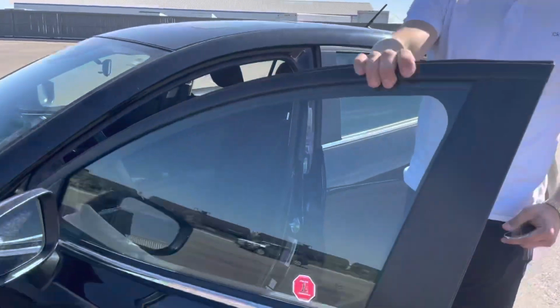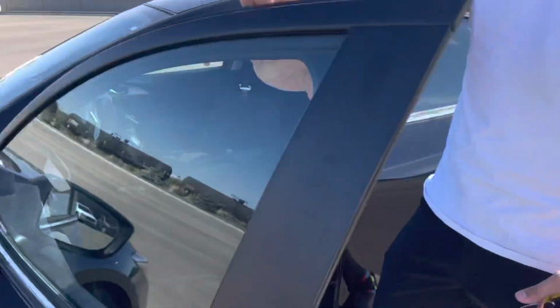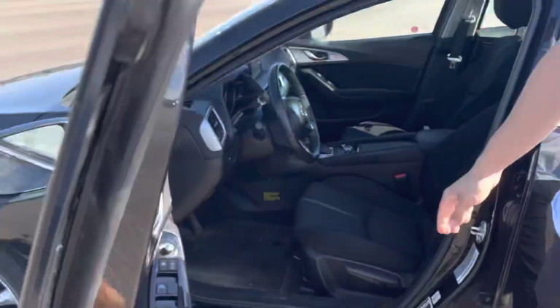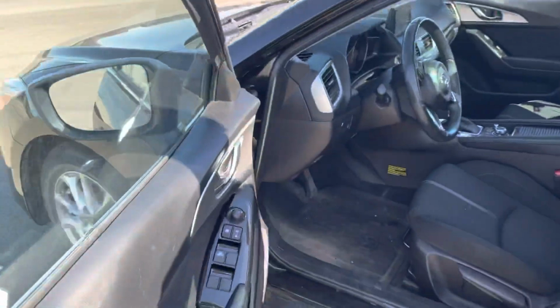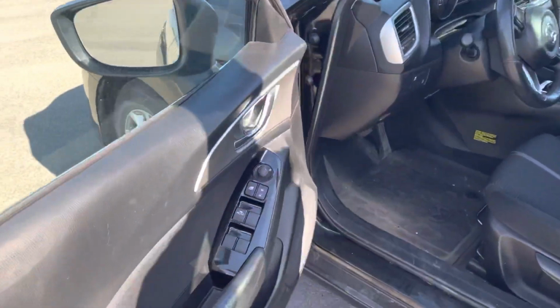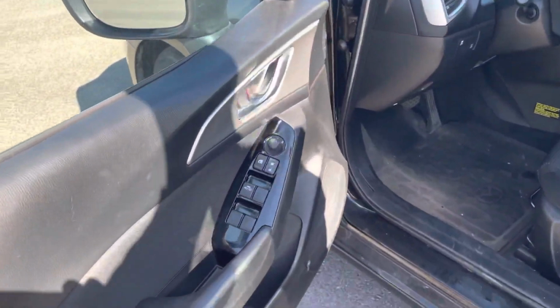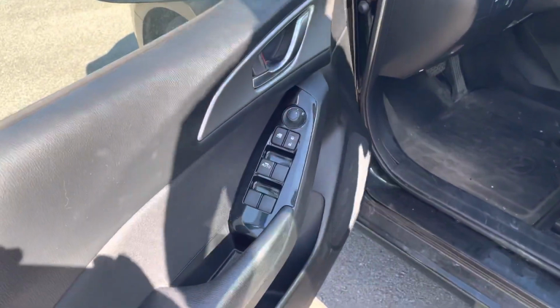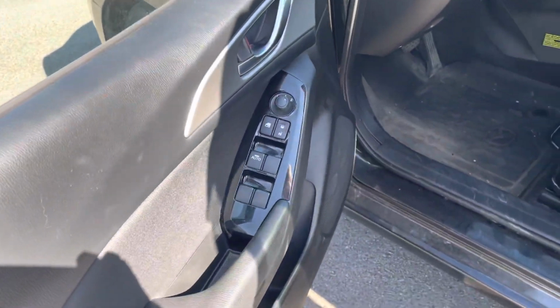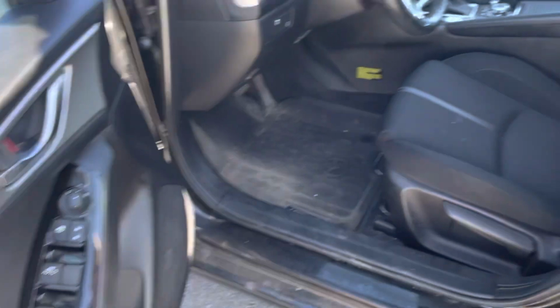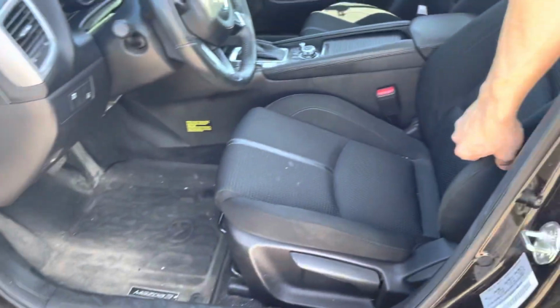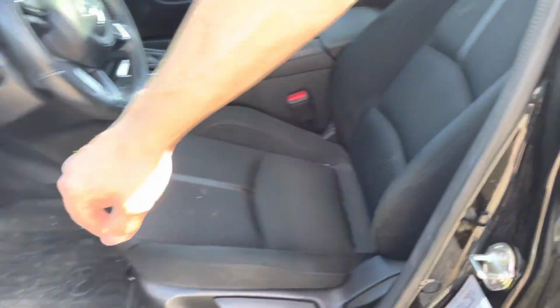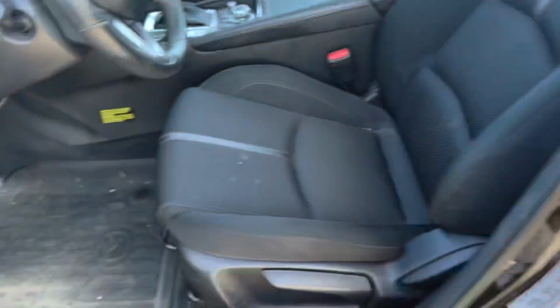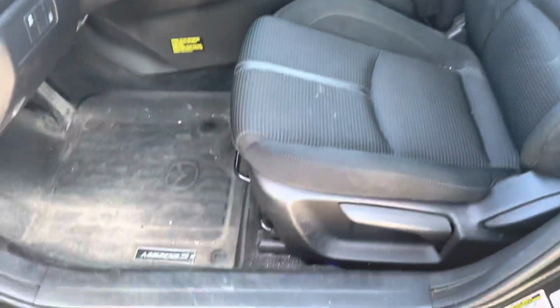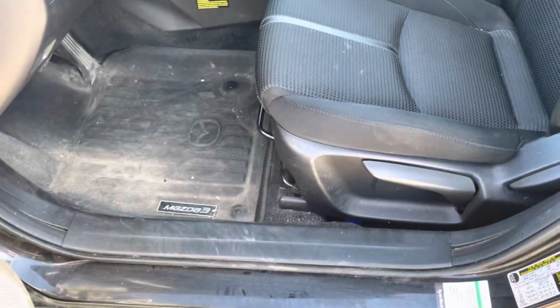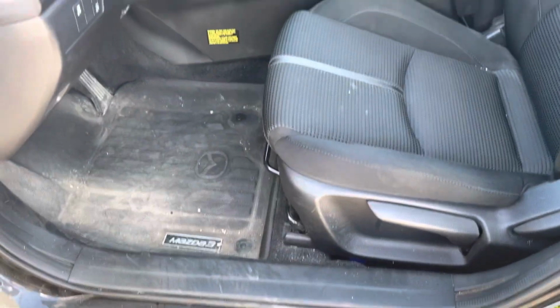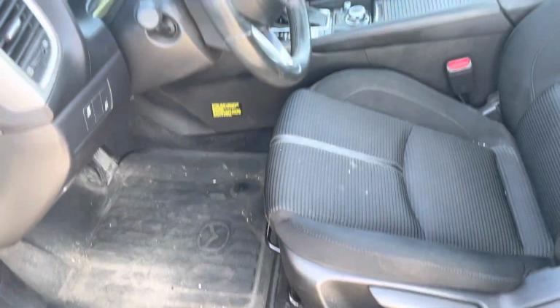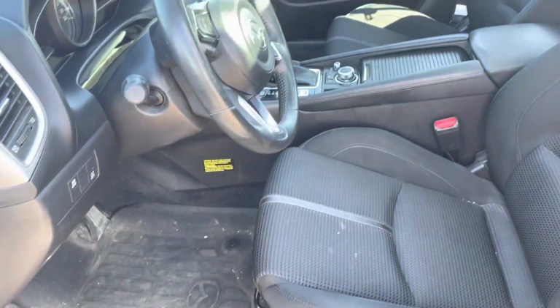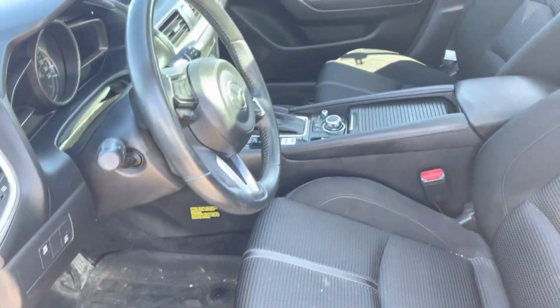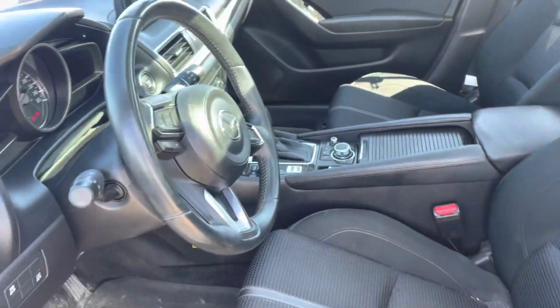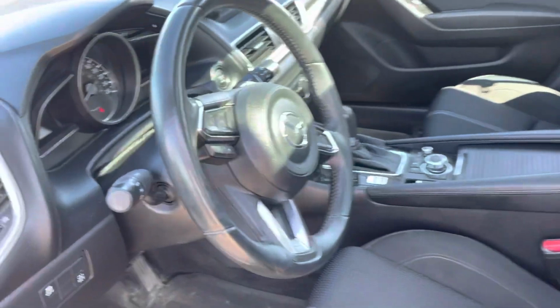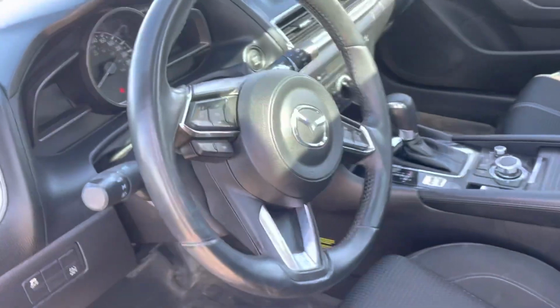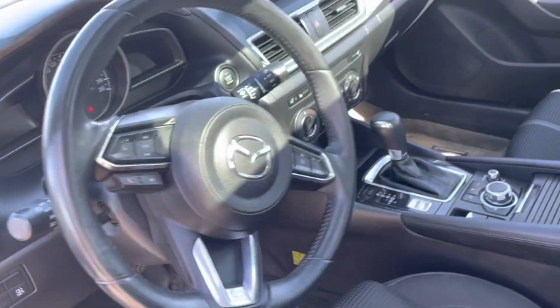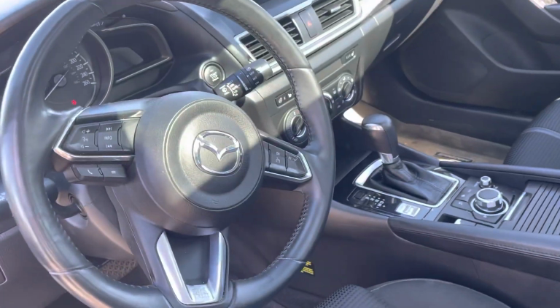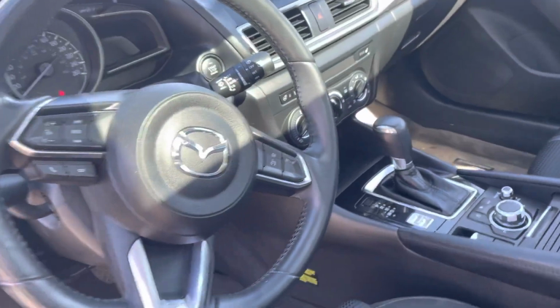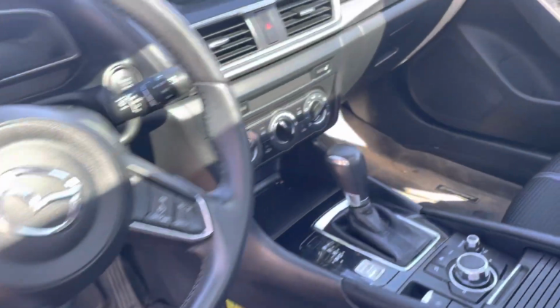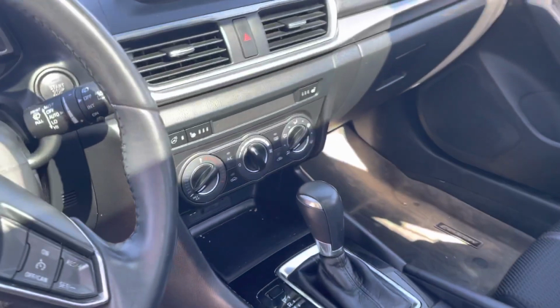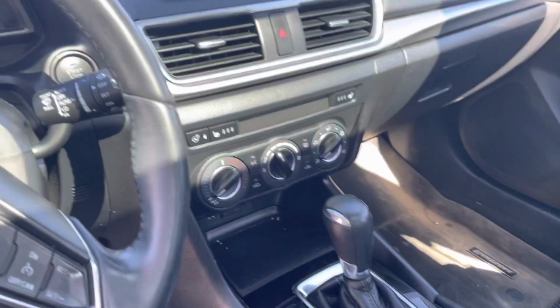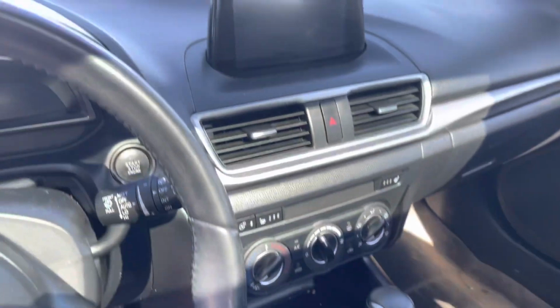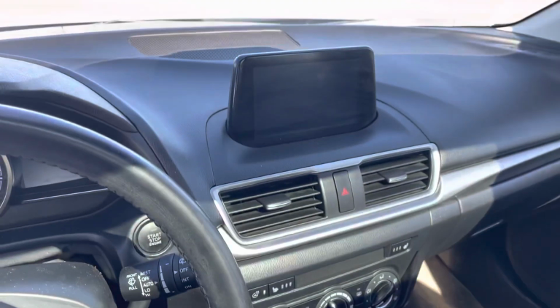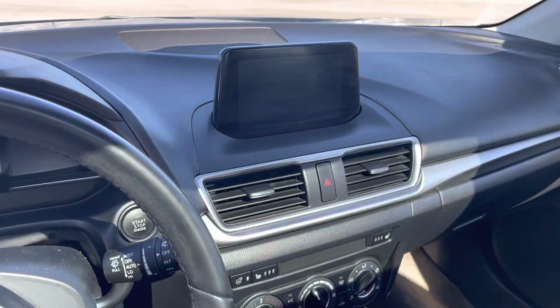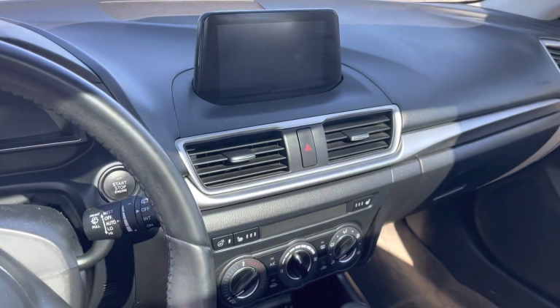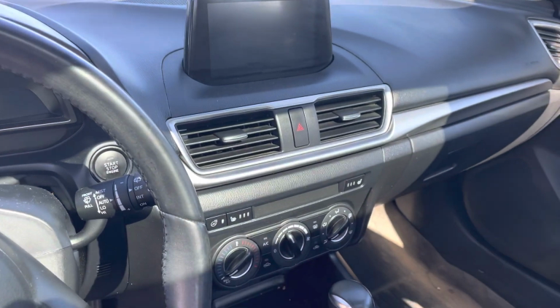You have power locks, power windows, power mirrors, premium cloth interior. You also get your four liners in there. It comes with cruise control, climate control in the middle. You also have heated seats, heated steering wheel, and Bluetooth.